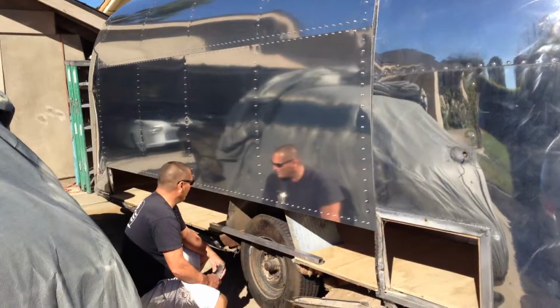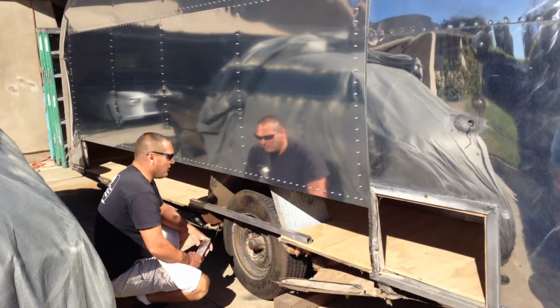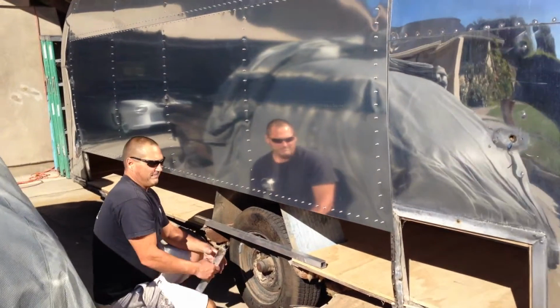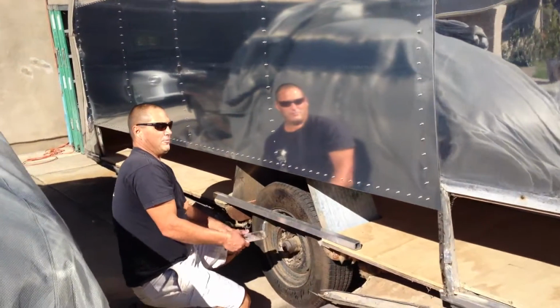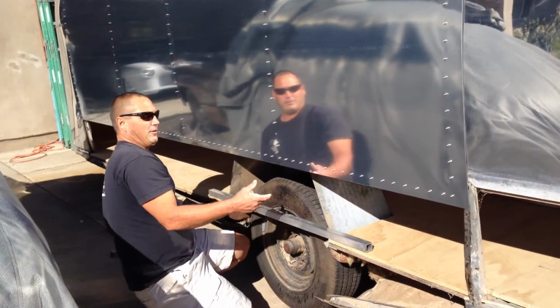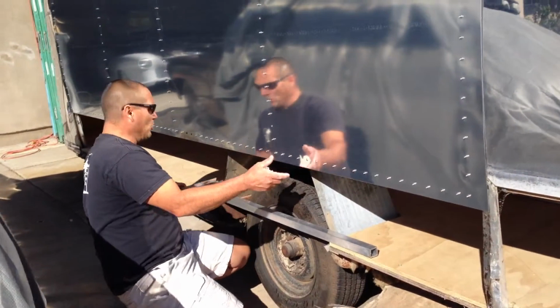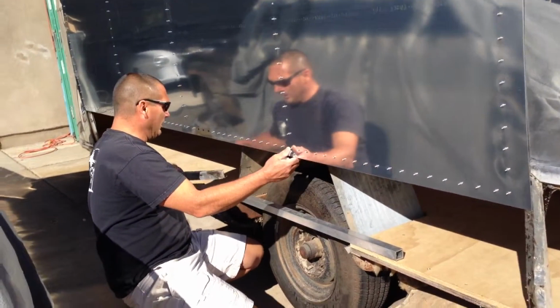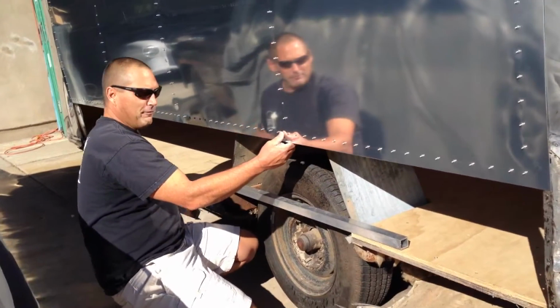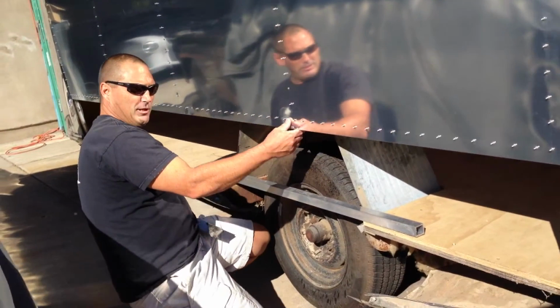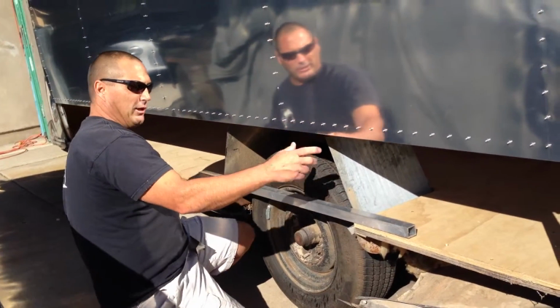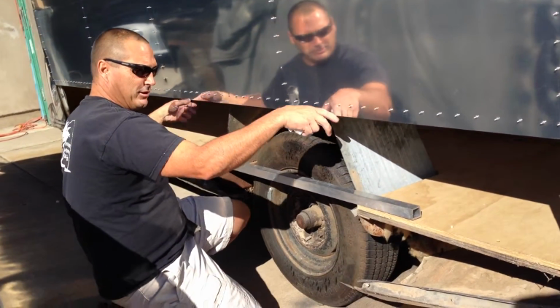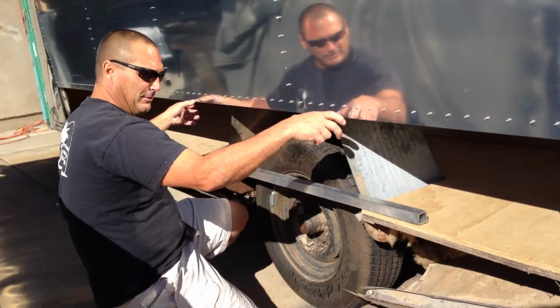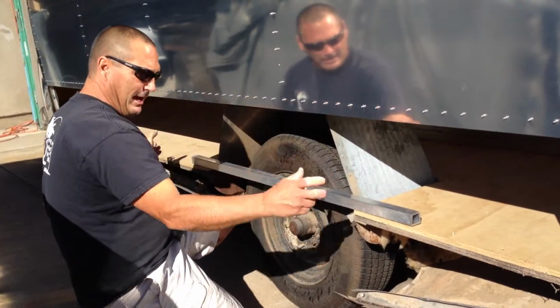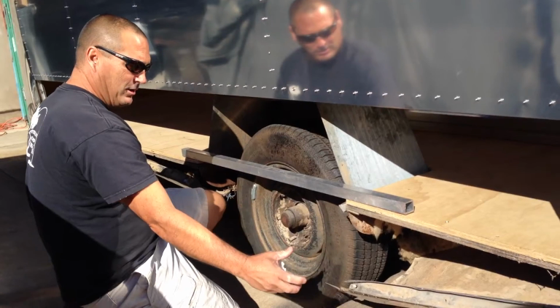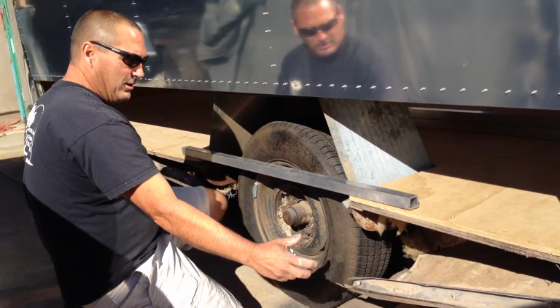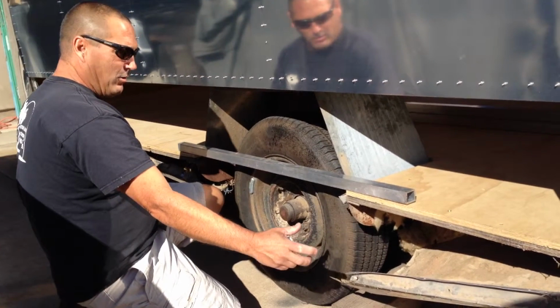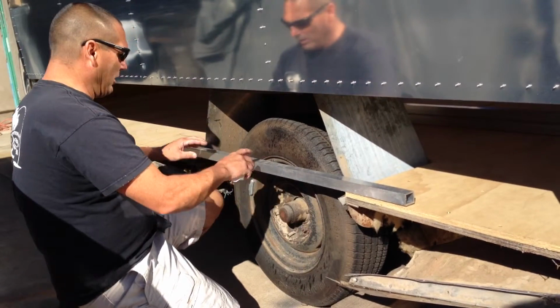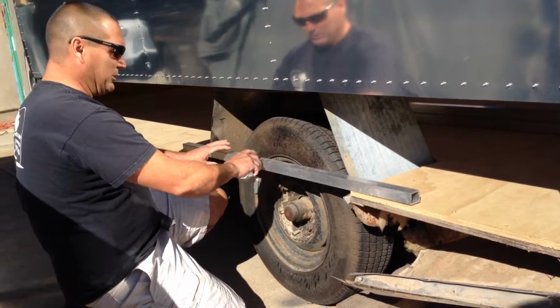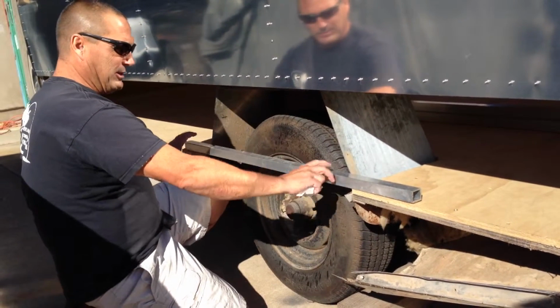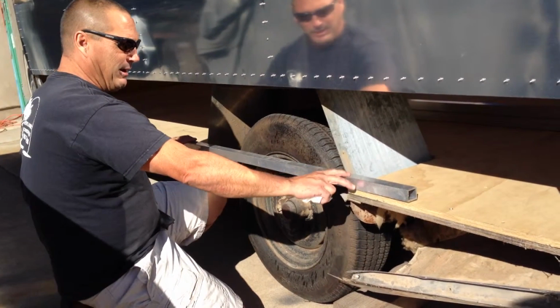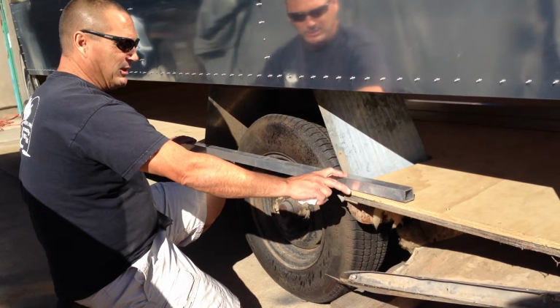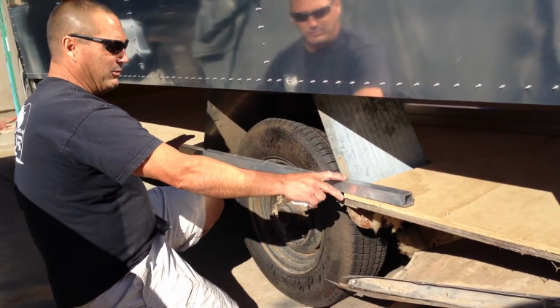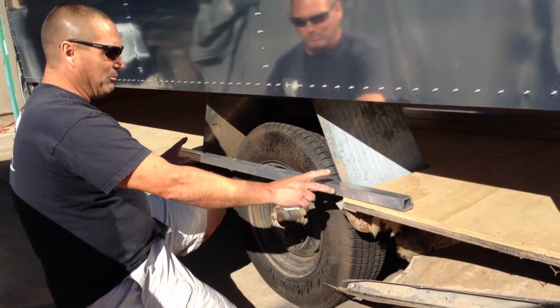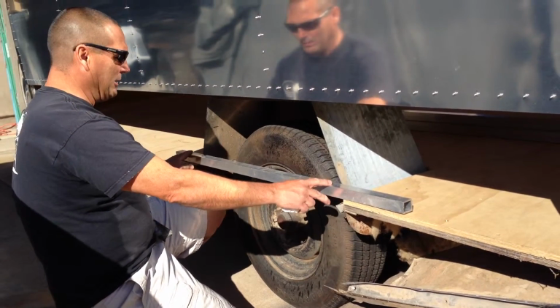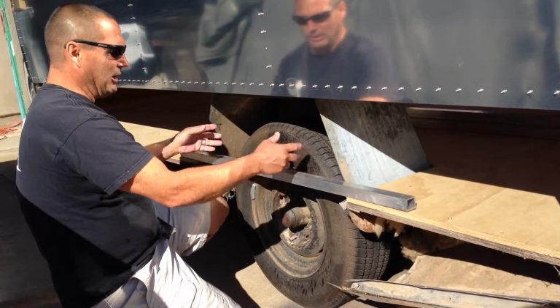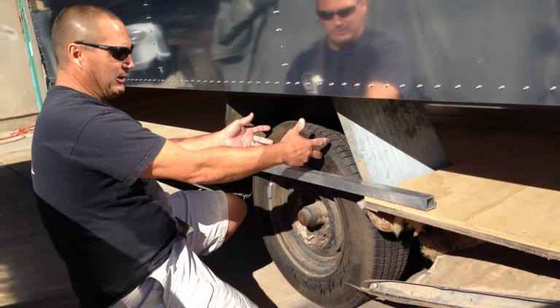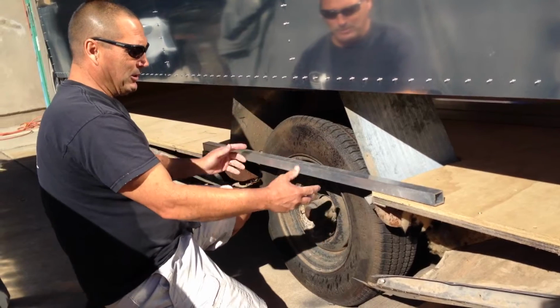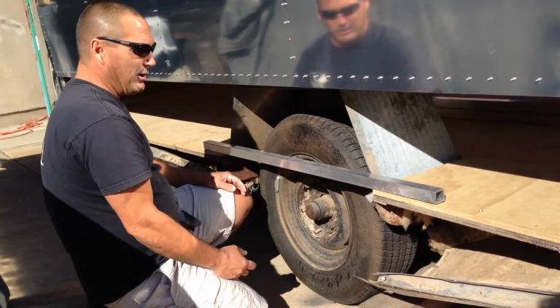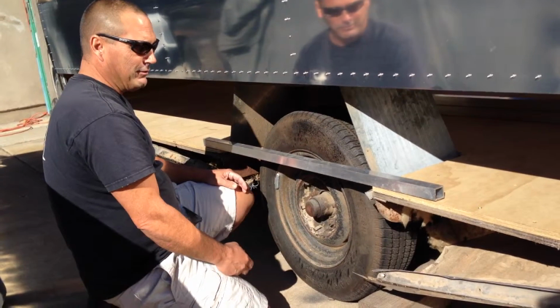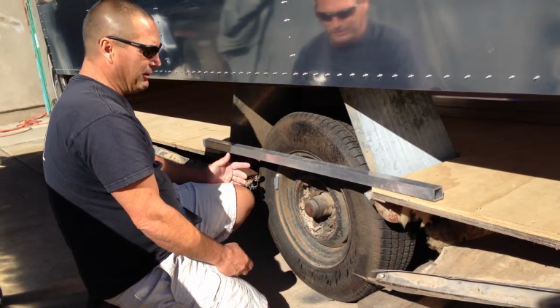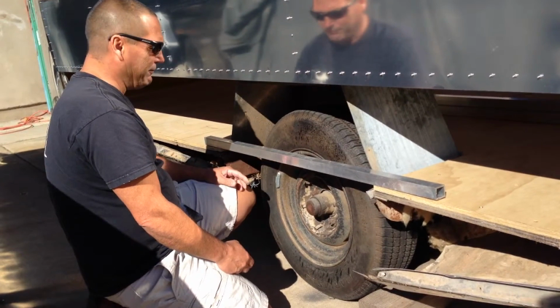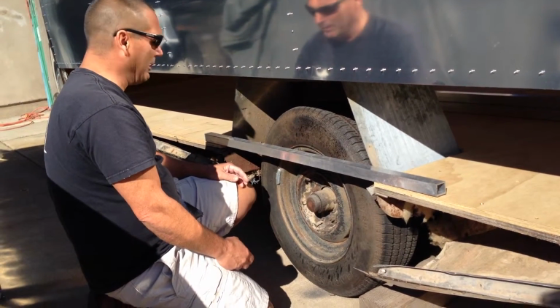The lower half of this trailer is going to be flipping down. We were discussing about having this solid. The only problem with that is you're not going to be able to take a spare tire off if you ever need a flat or whatever.